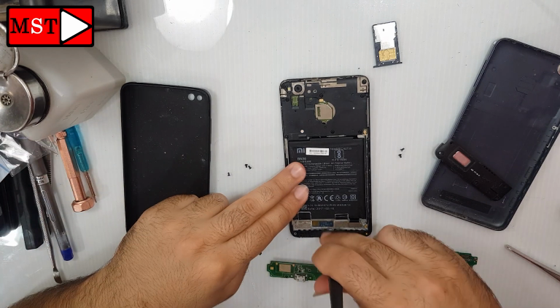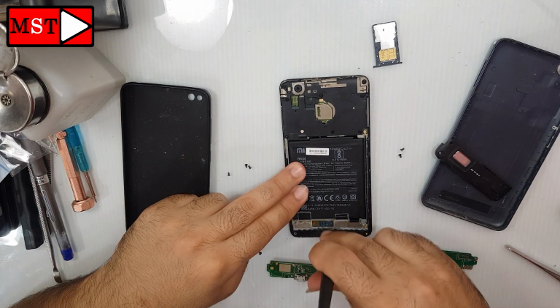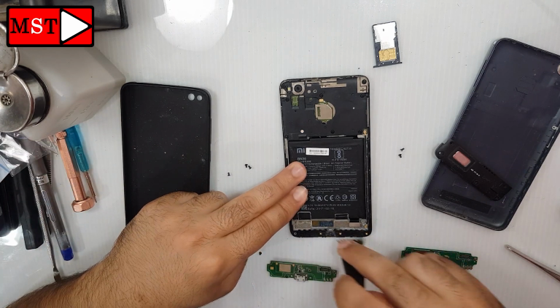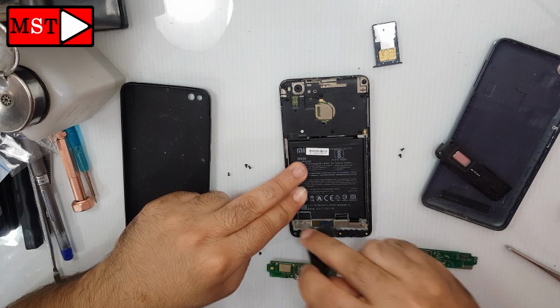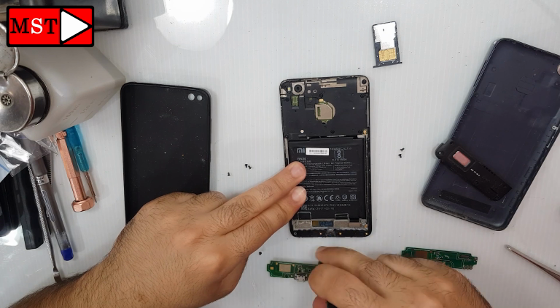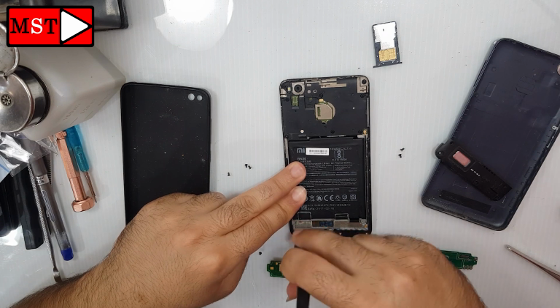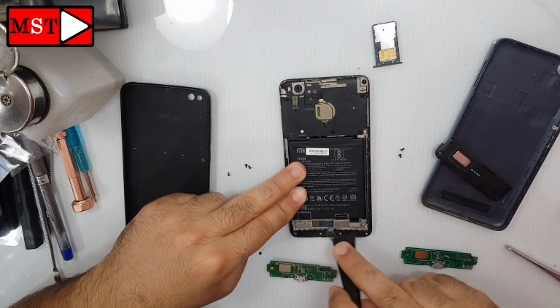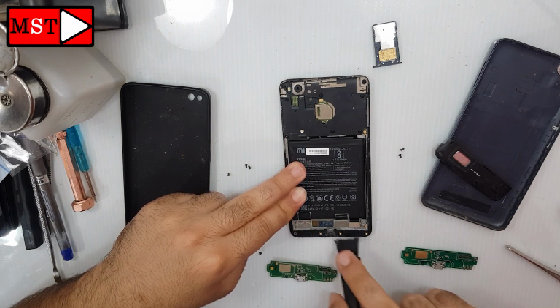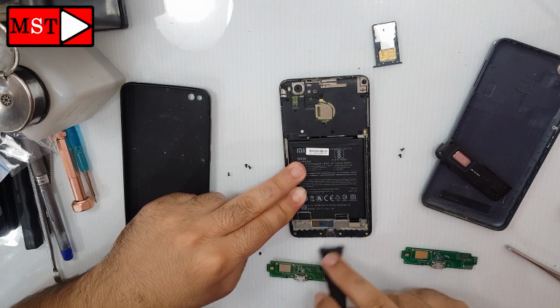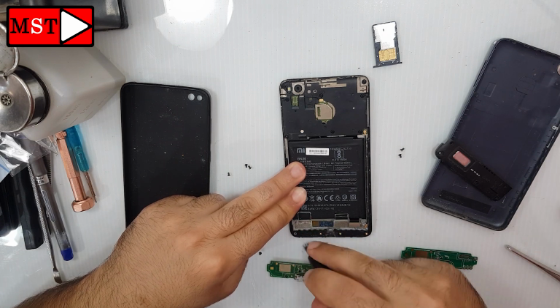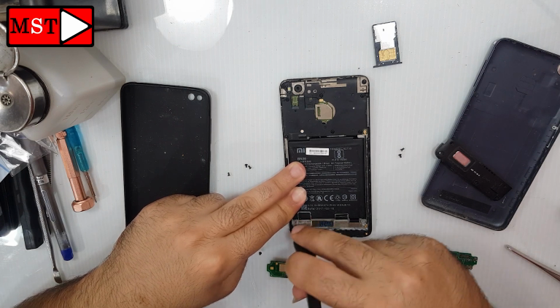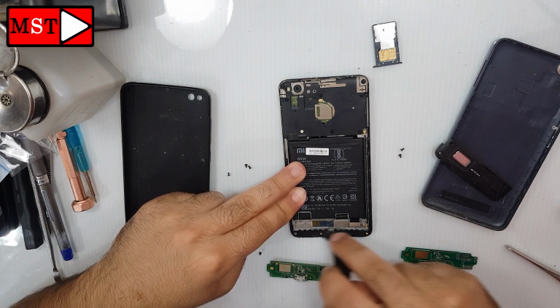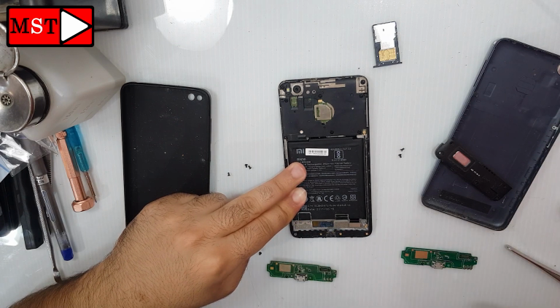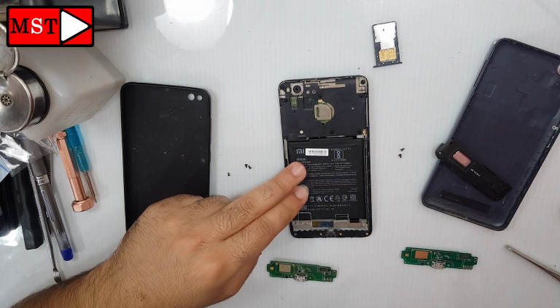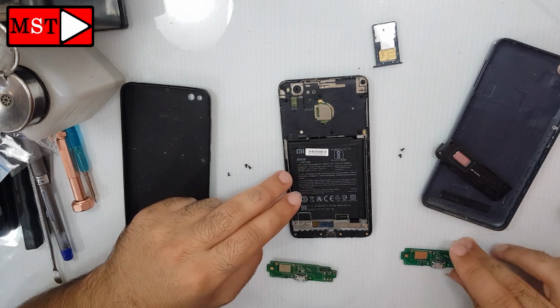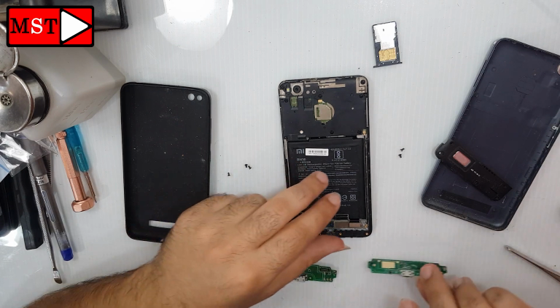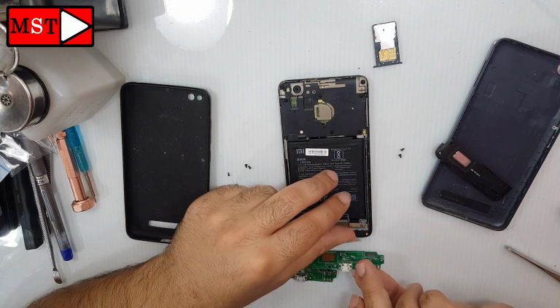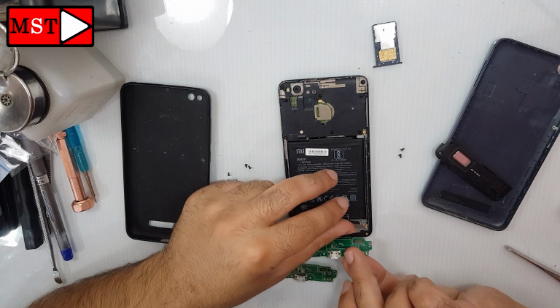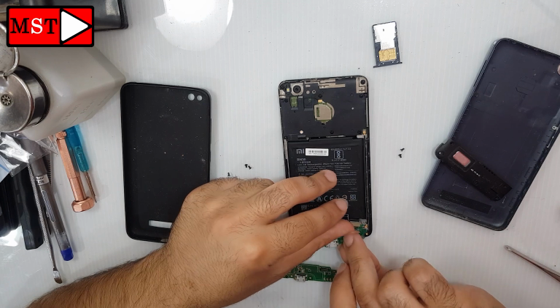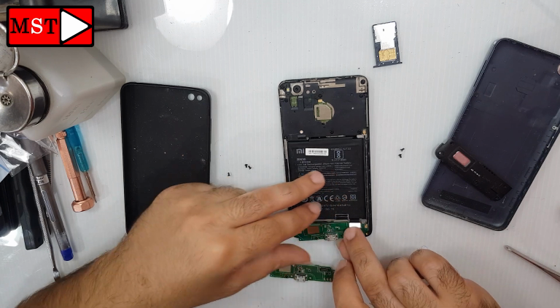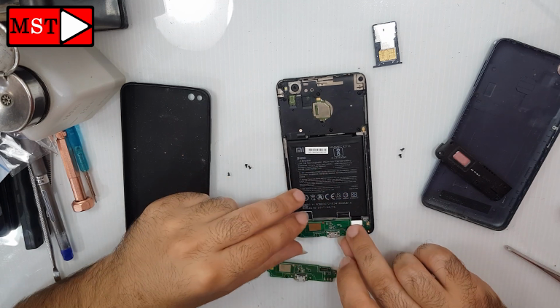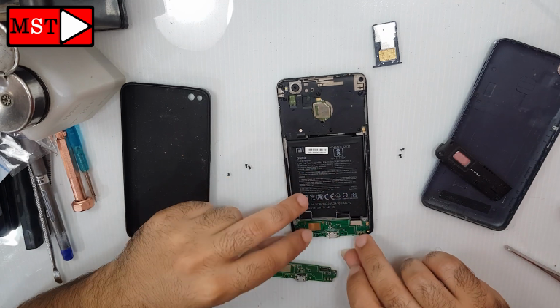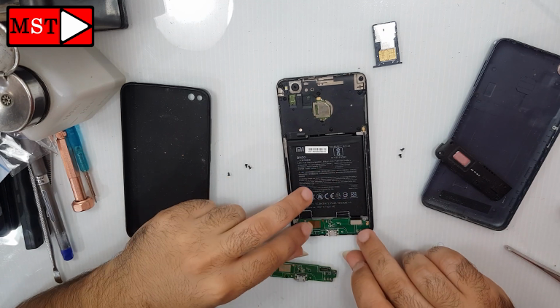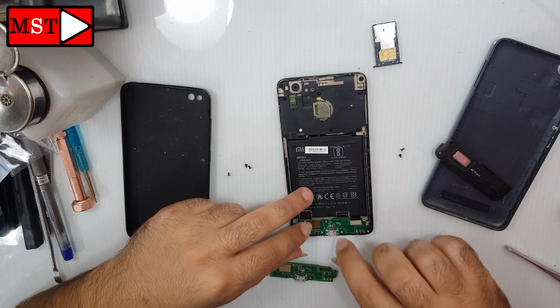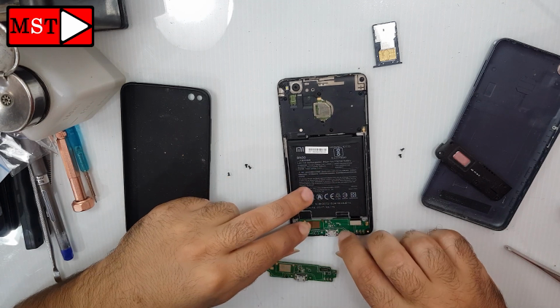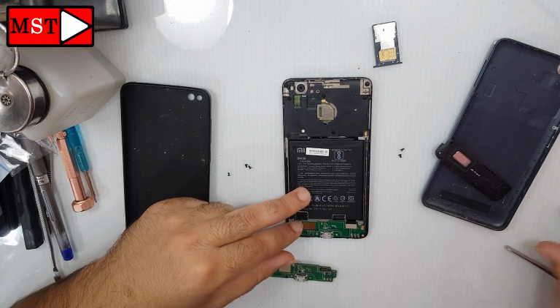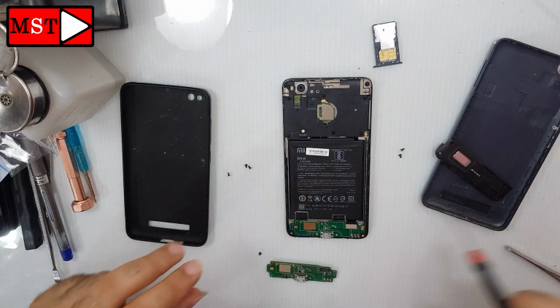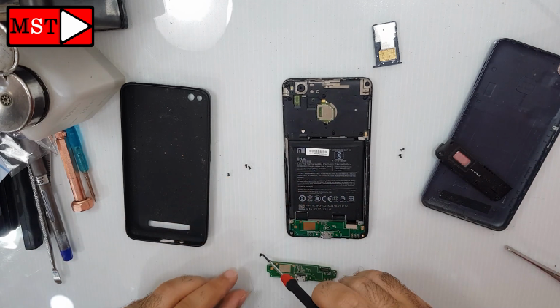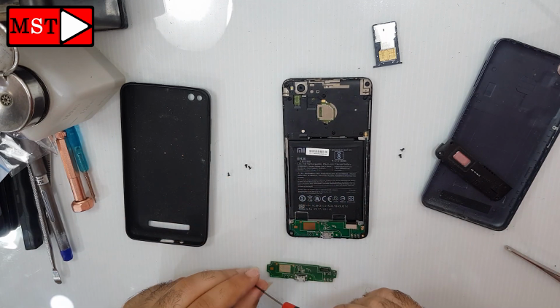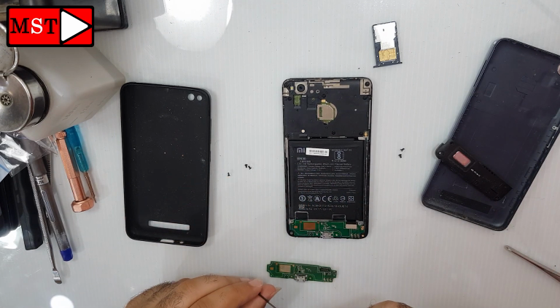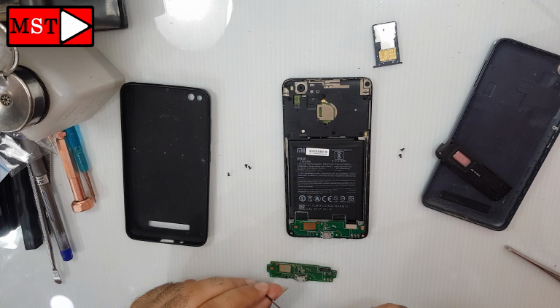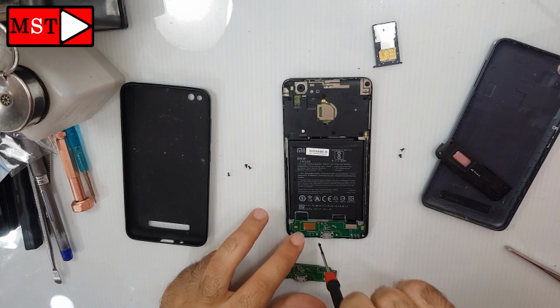I cleaned under where the charging port could be affected by some dust or any liquid, so I cleaned it before reassembly.